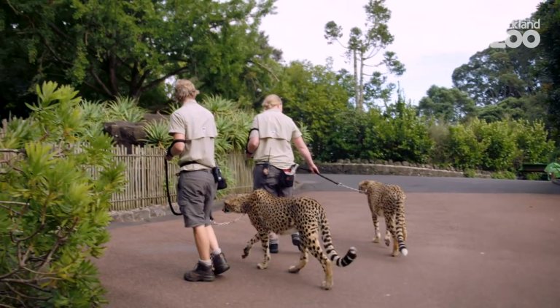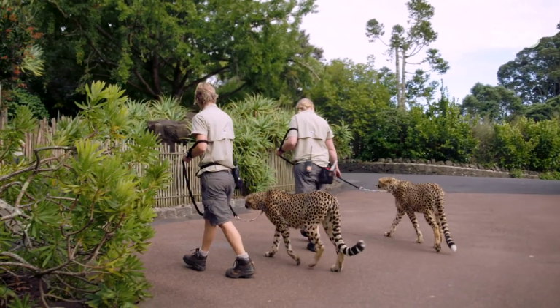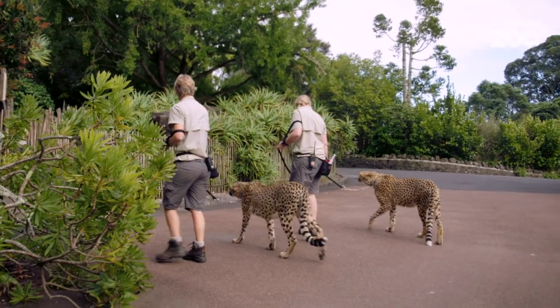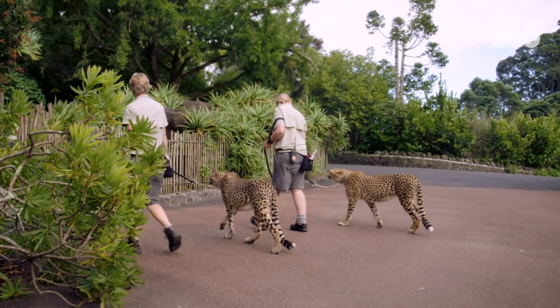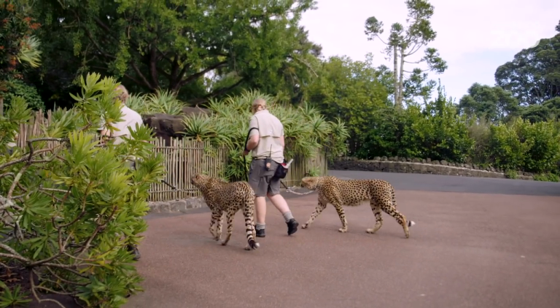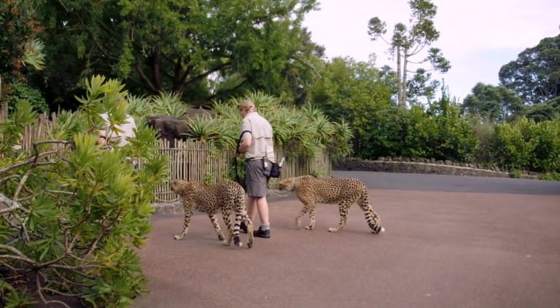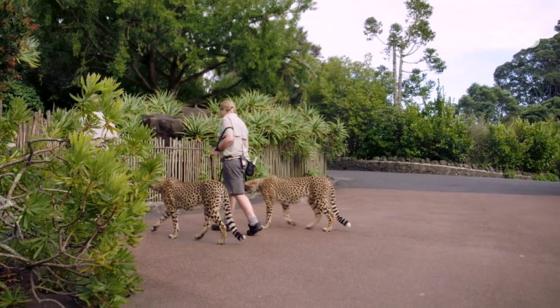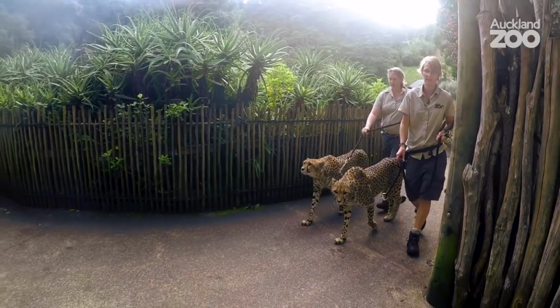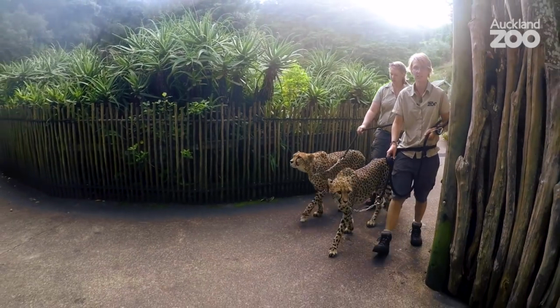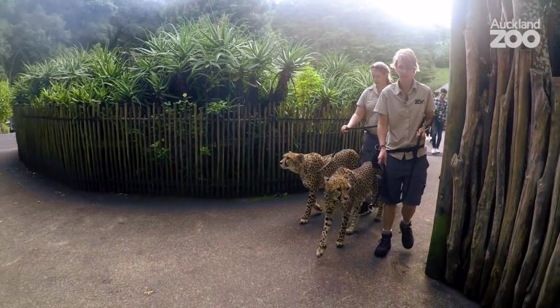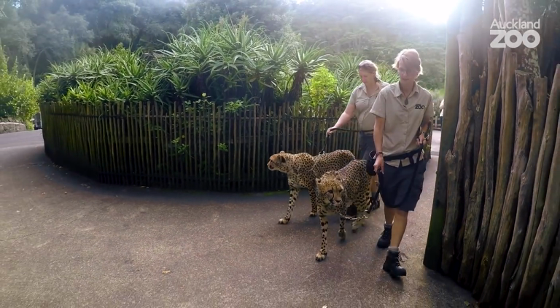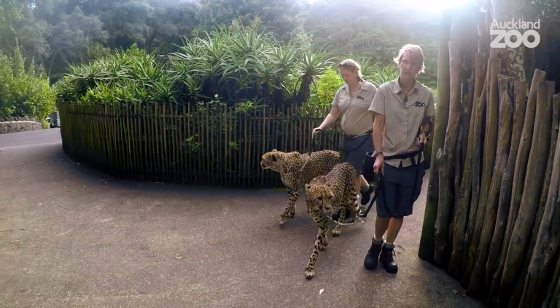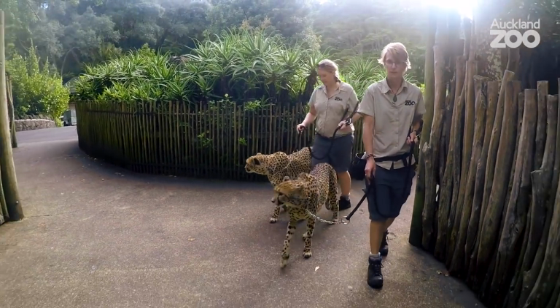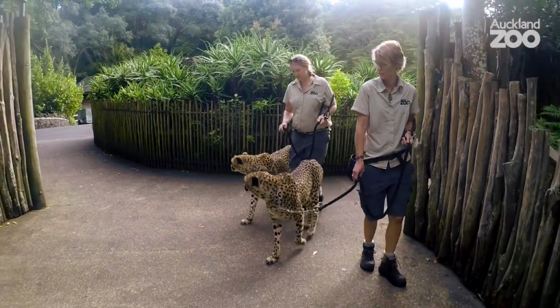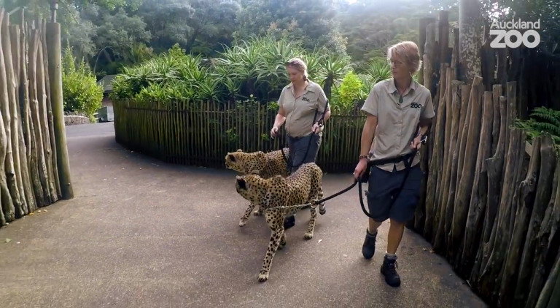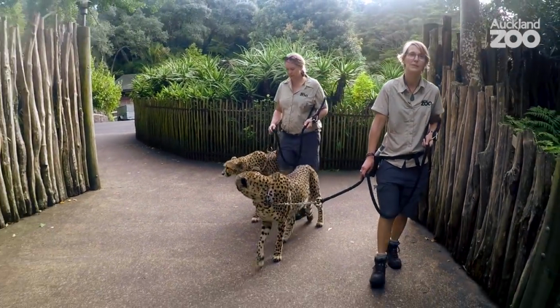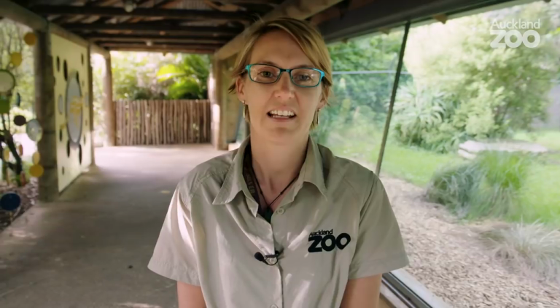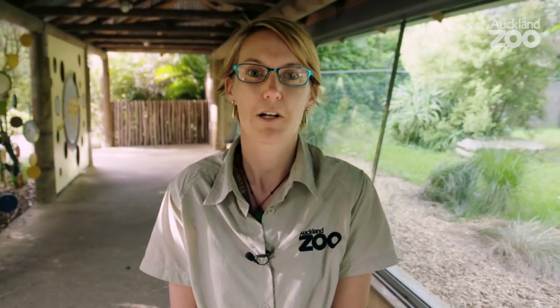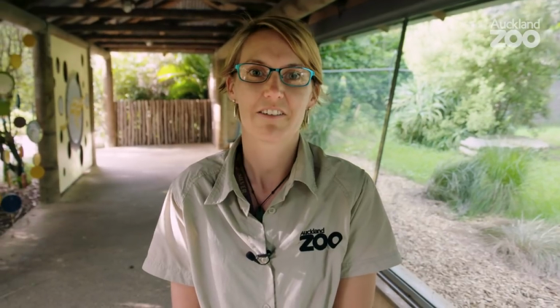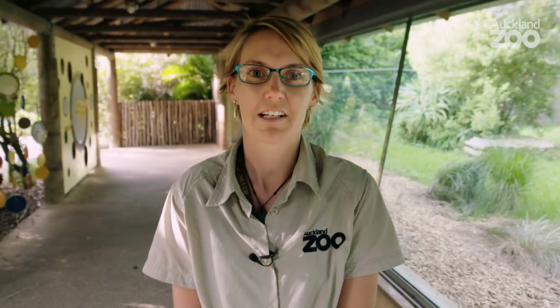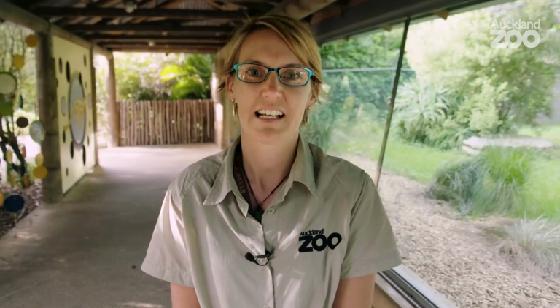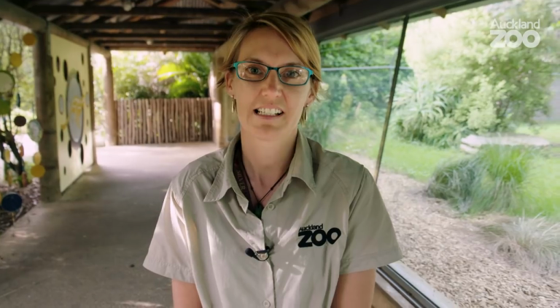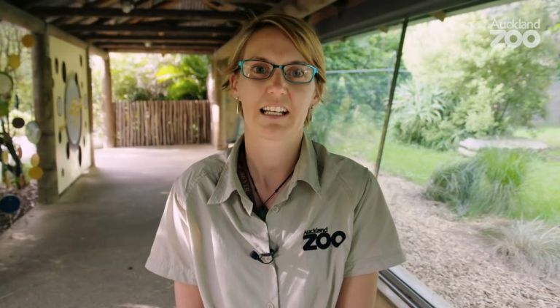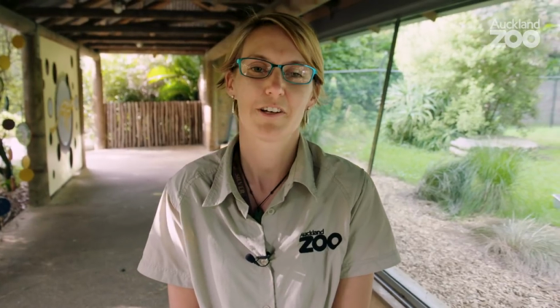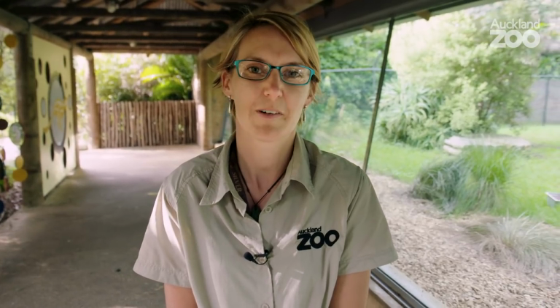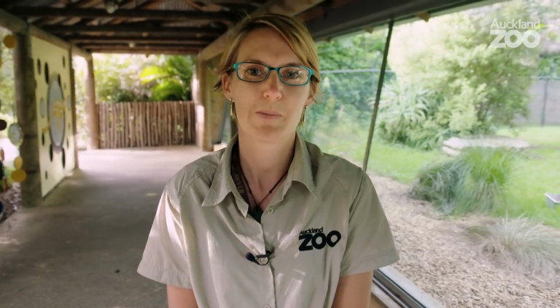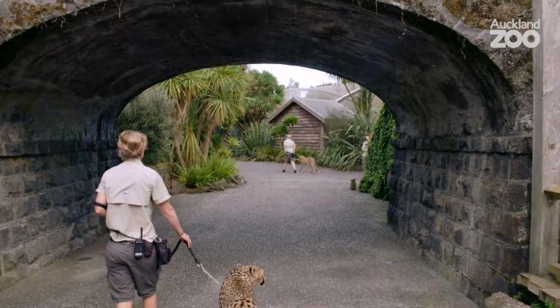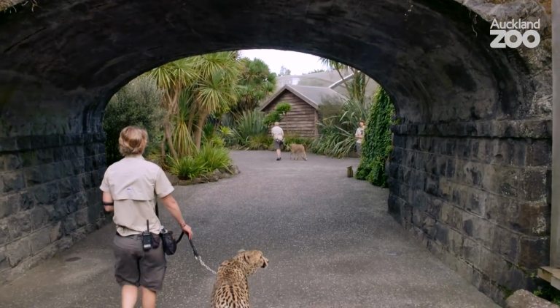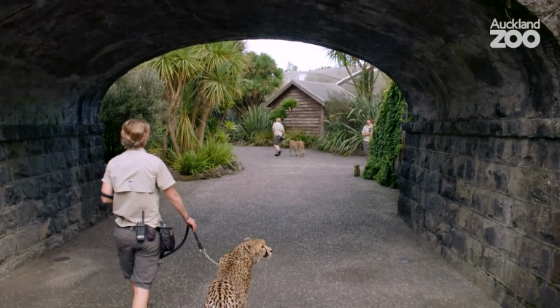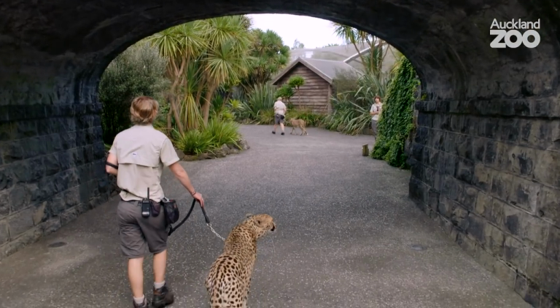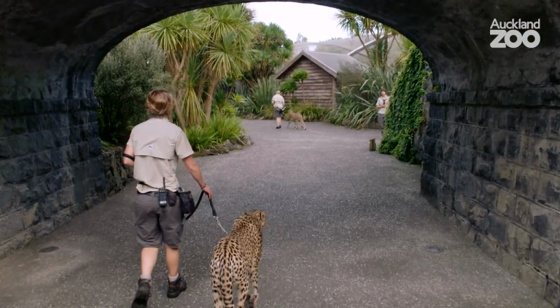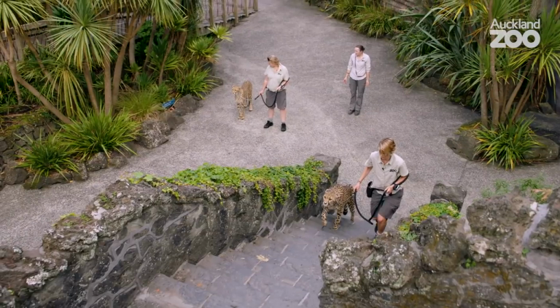It's been a really gradual process. Our first walks were very, very close to home — literally out the gate and back again — and then slowly we've increased our distance, getting further from home and exploring the new surroundings of the zoo.